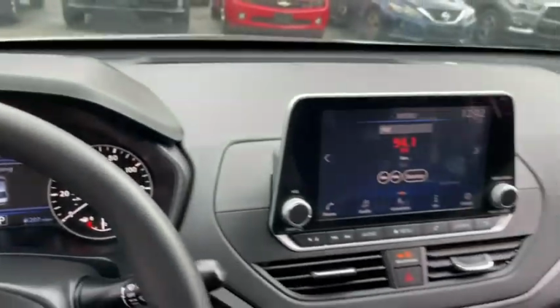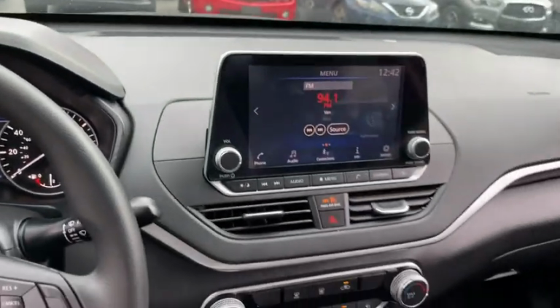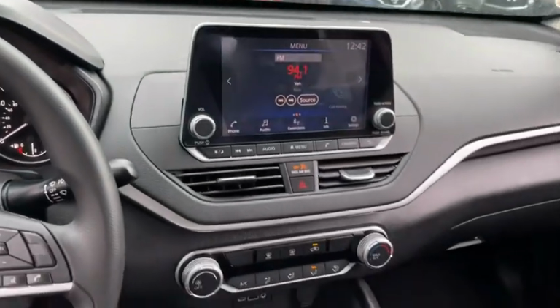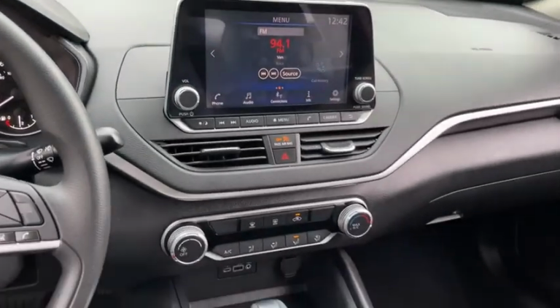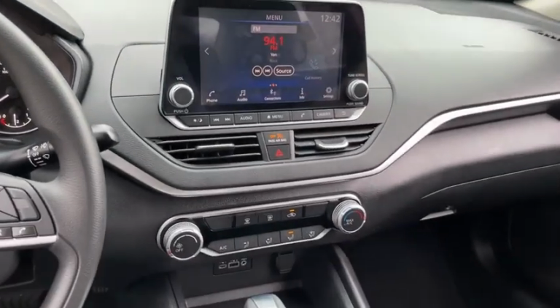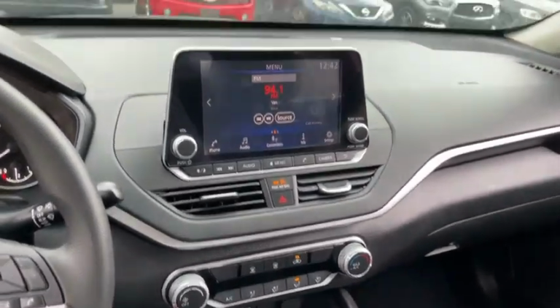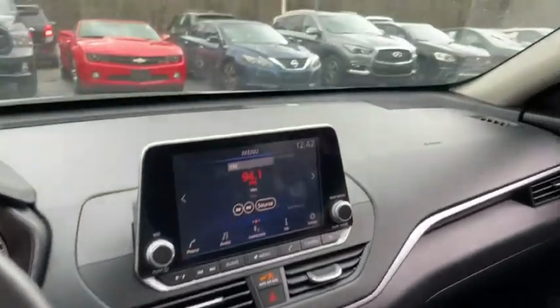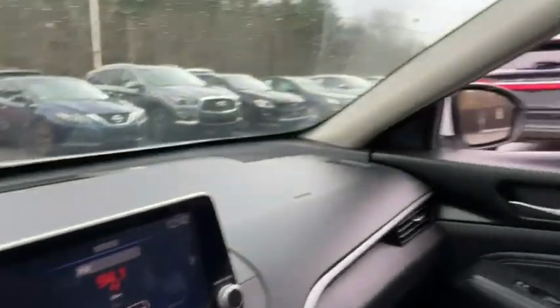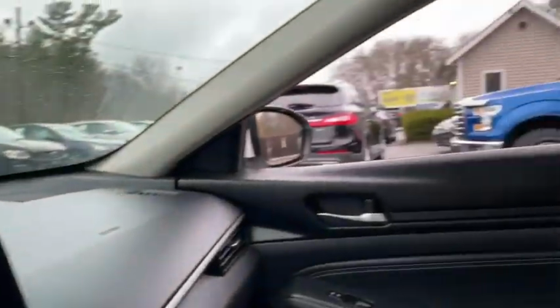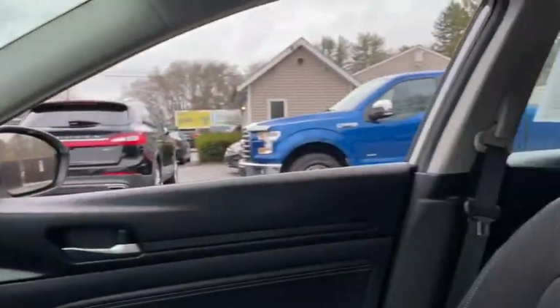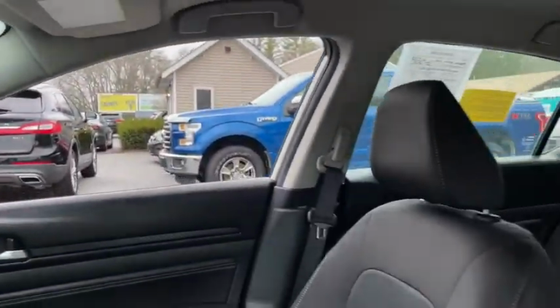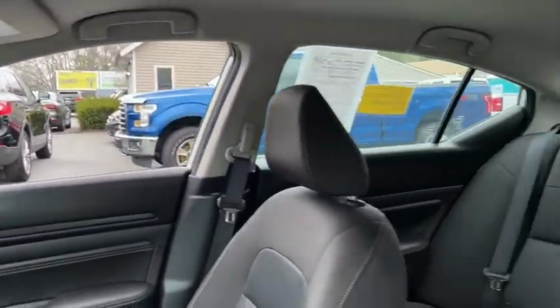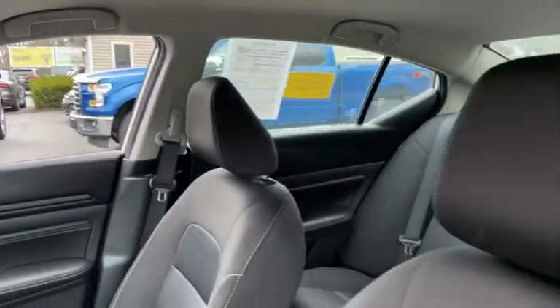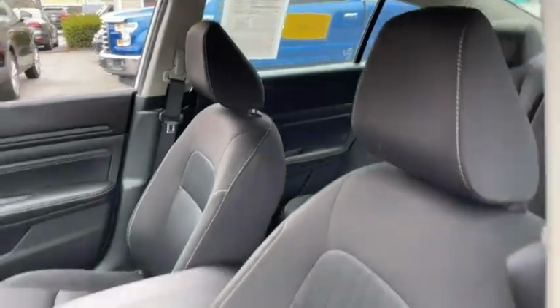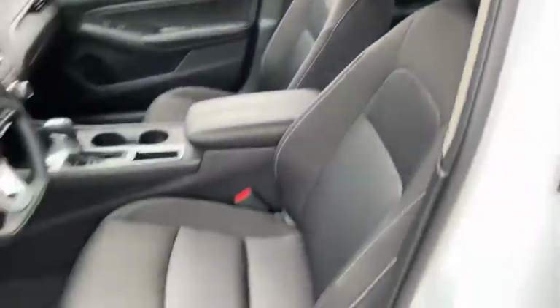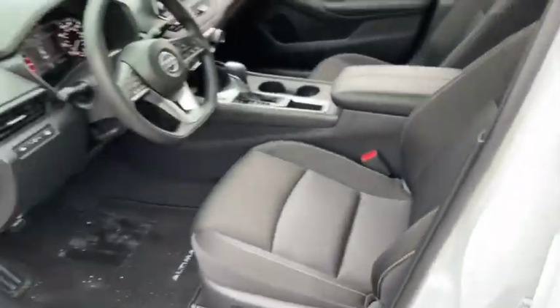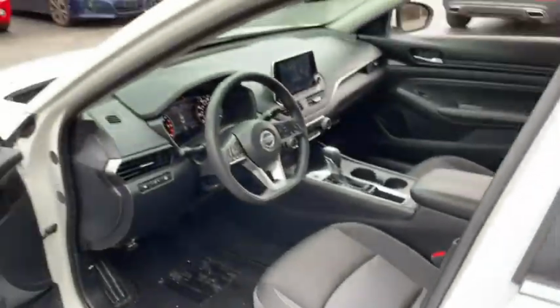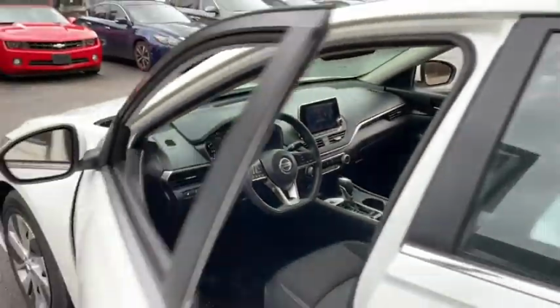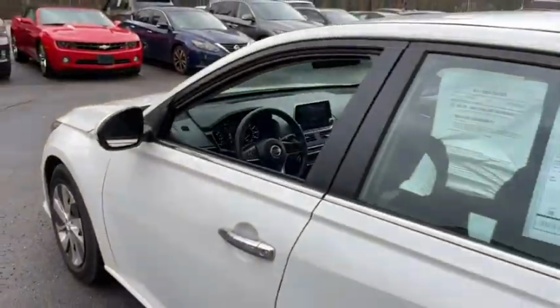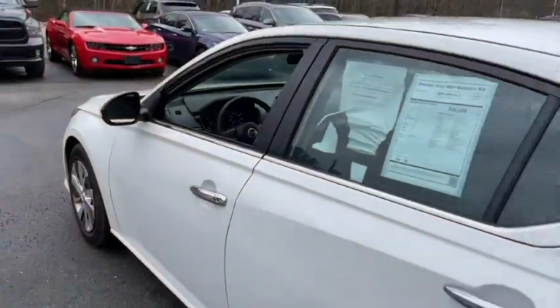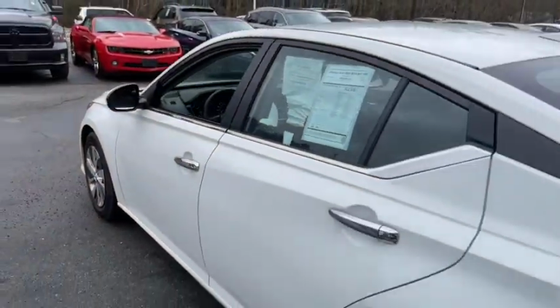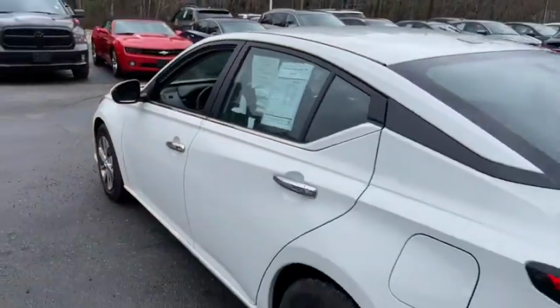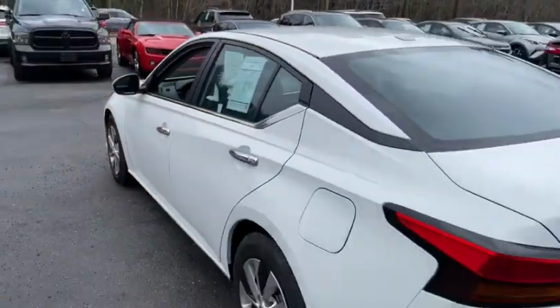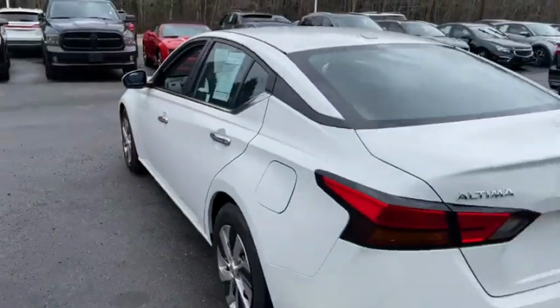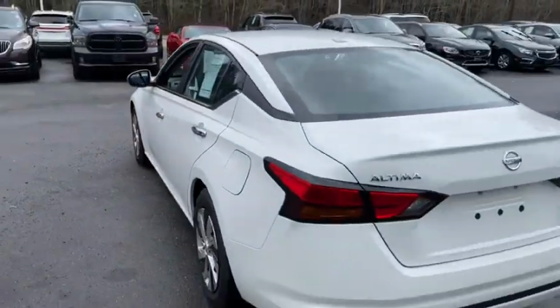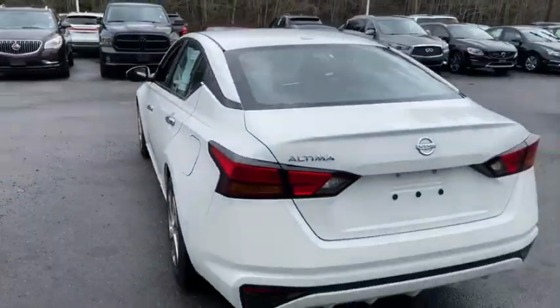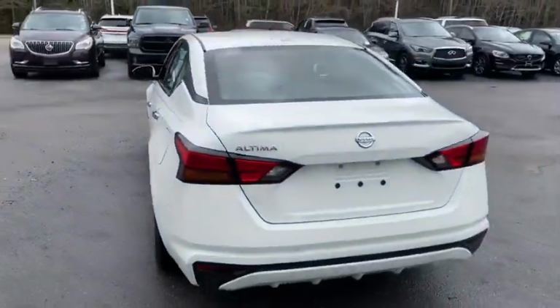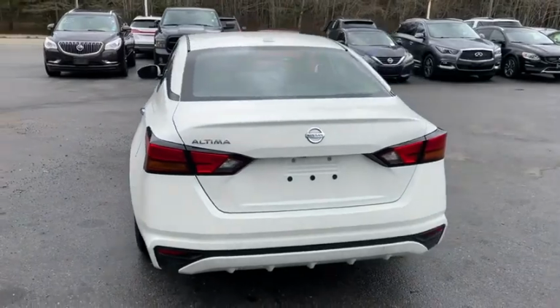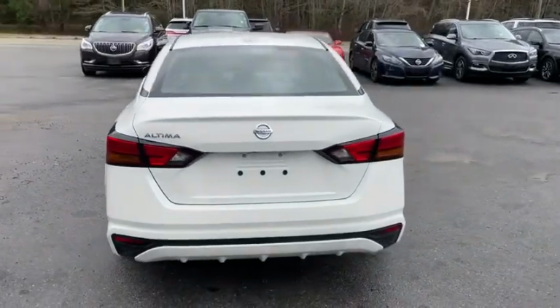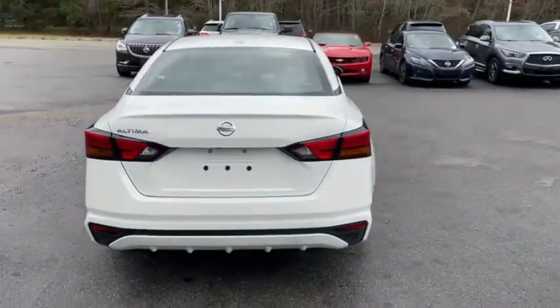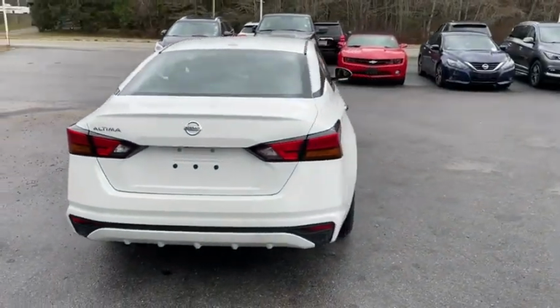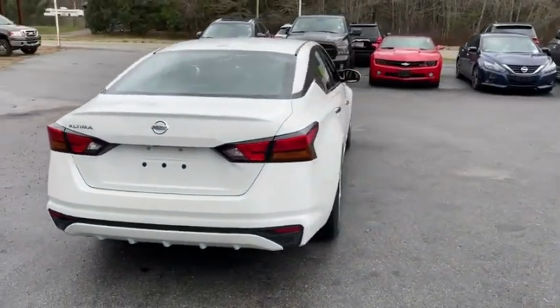This vehicle has less than 9,000 miles. Here are some of this vehicle's great options: Traction Control, Stability Control, Remote Engine Start, Bluetooth, Front Wheel Drive, Cruise Control.